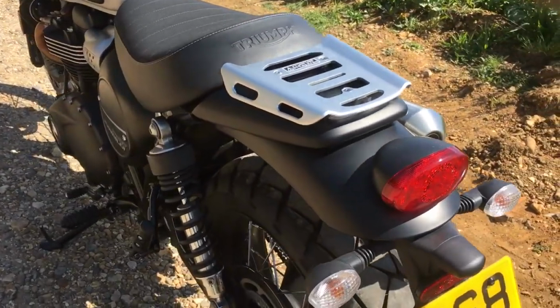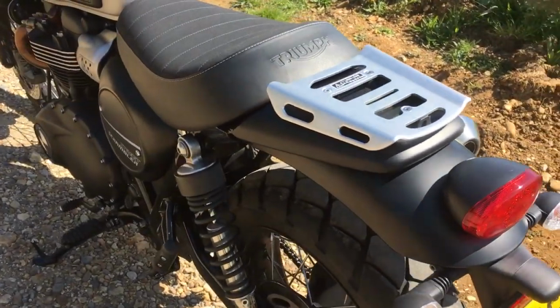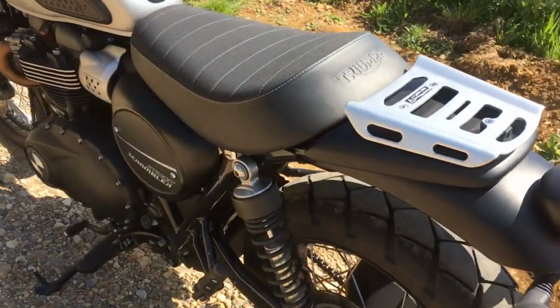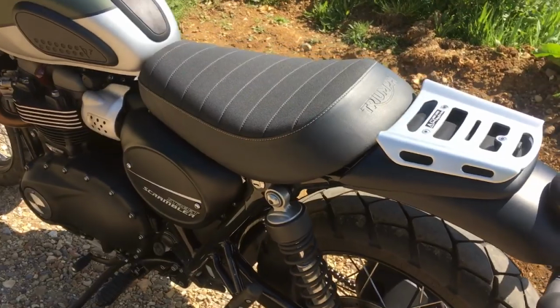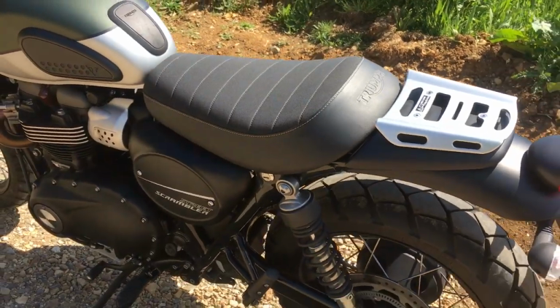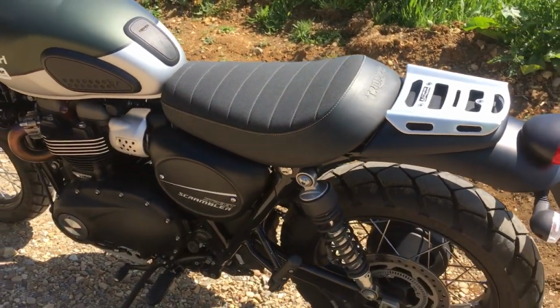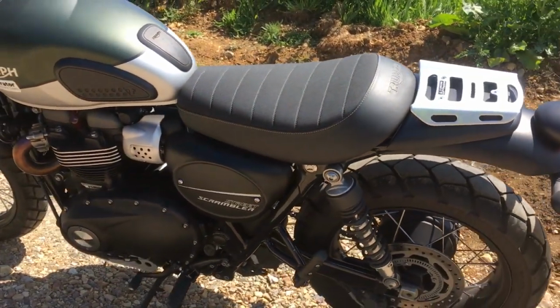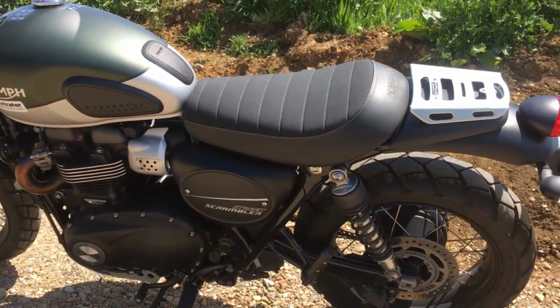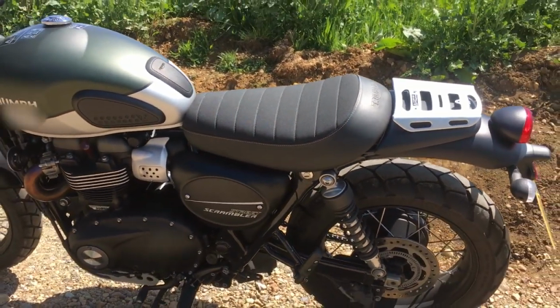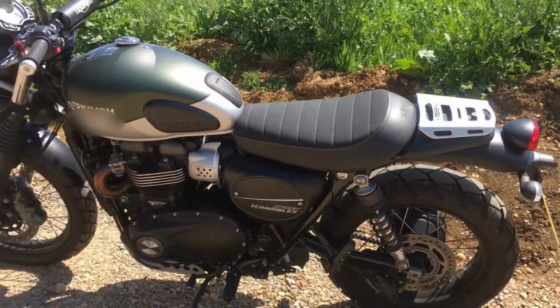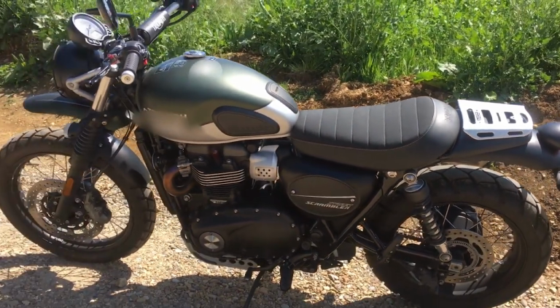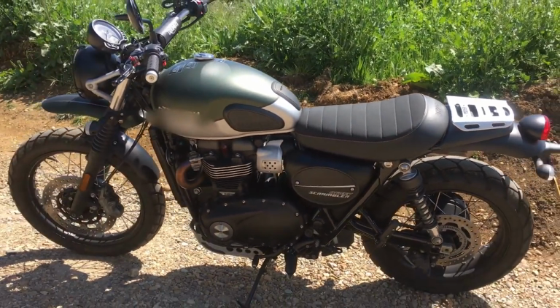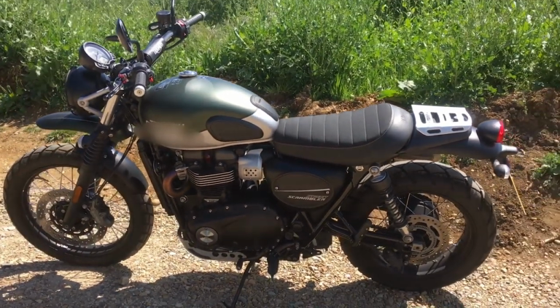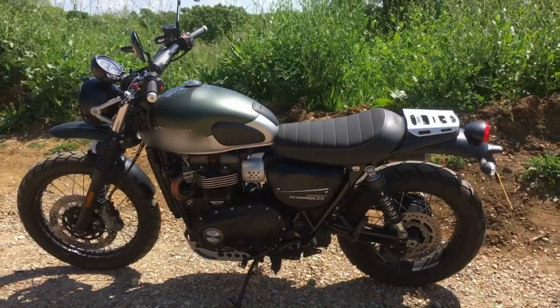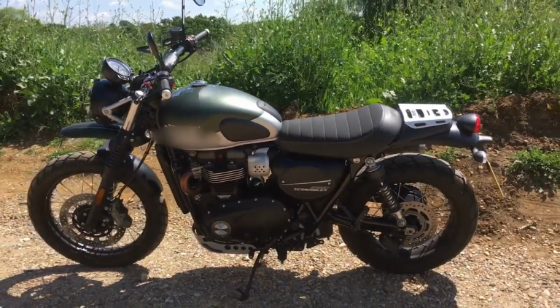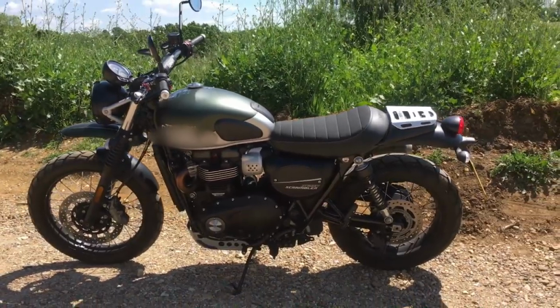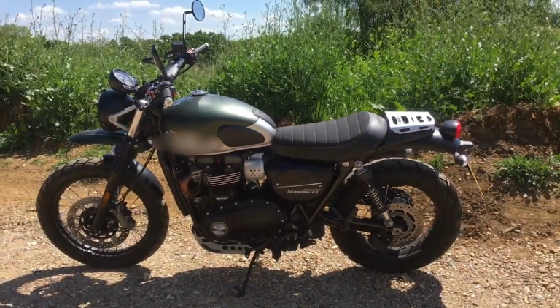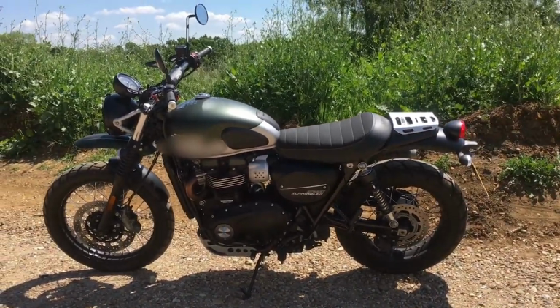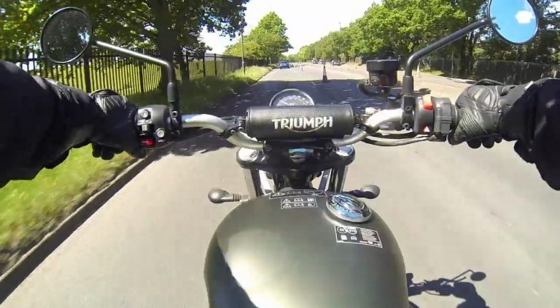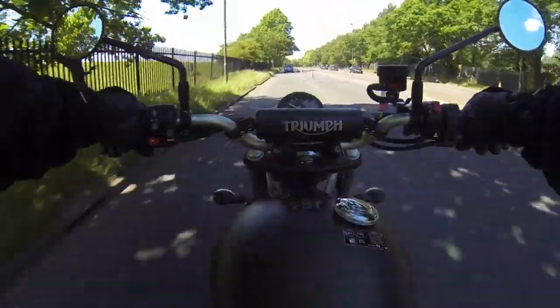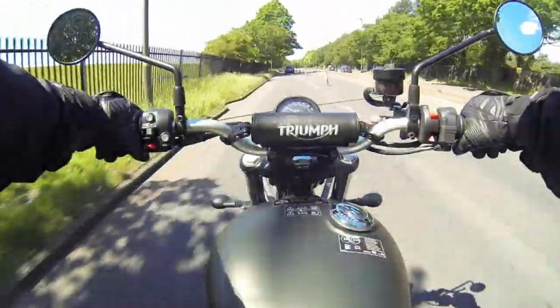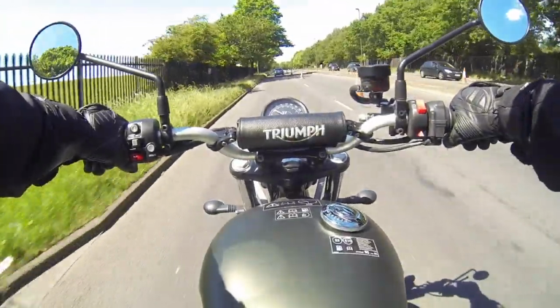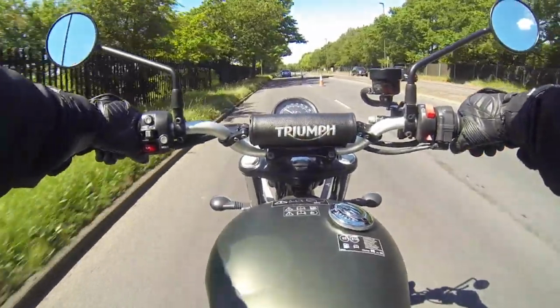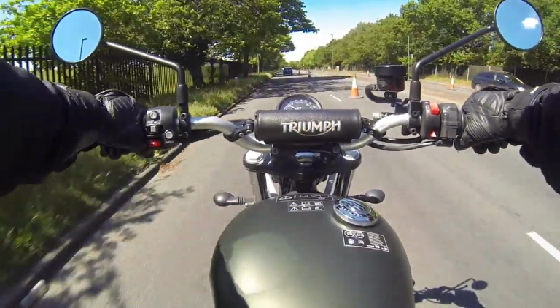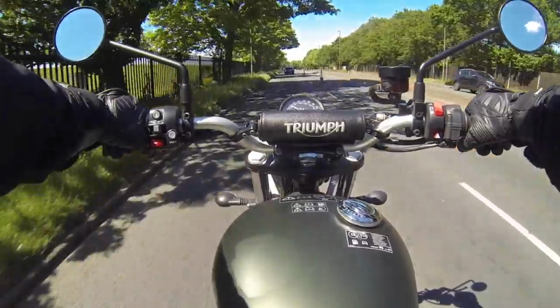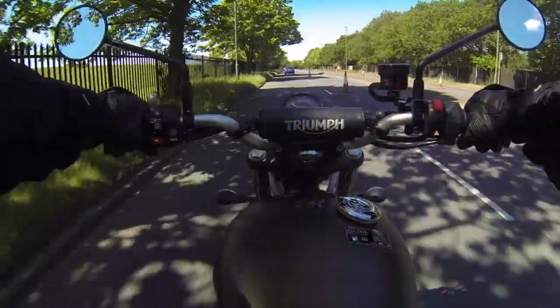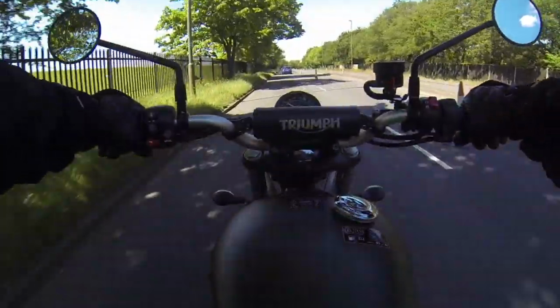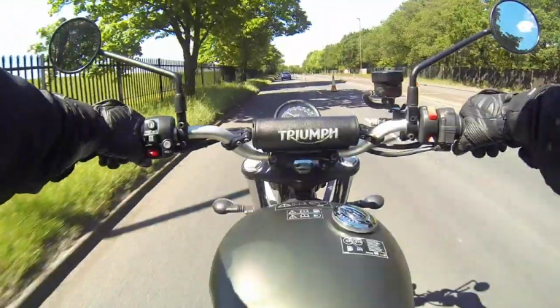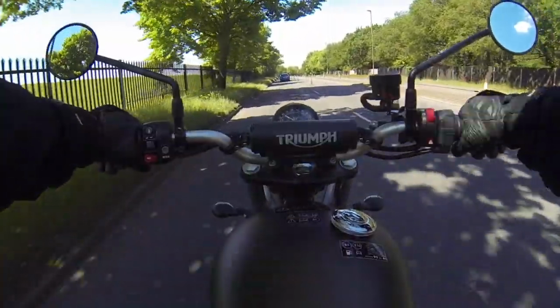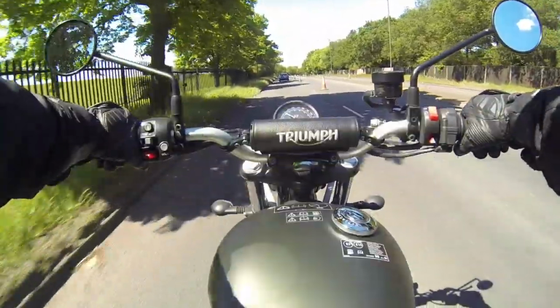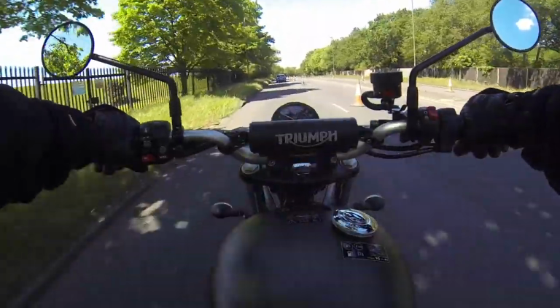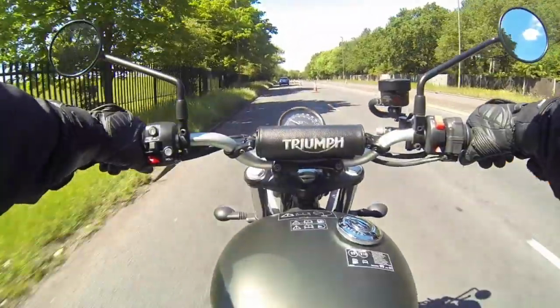I've always been a bit smitten with the look of this bike. This is the first time I've gotten to ride a Street Scrambler, so let's get it out on the road and see if it lives up to my expectations. Today I'm on the all-new Triumph Street Scrambler 2019 version.